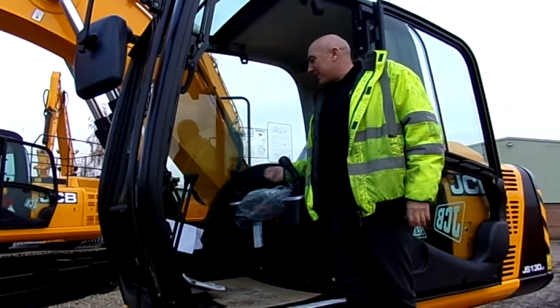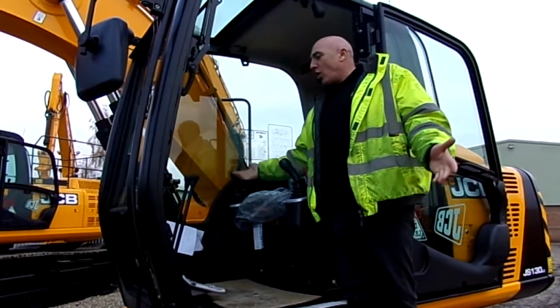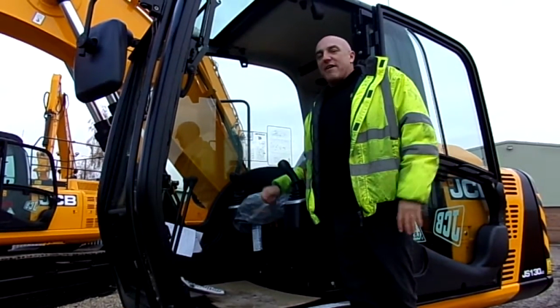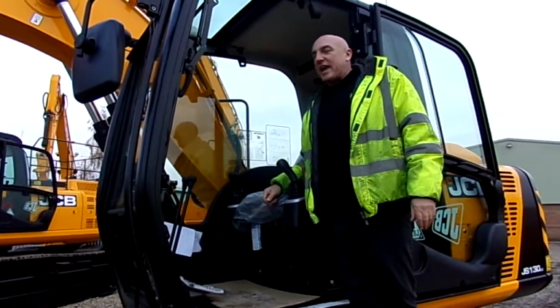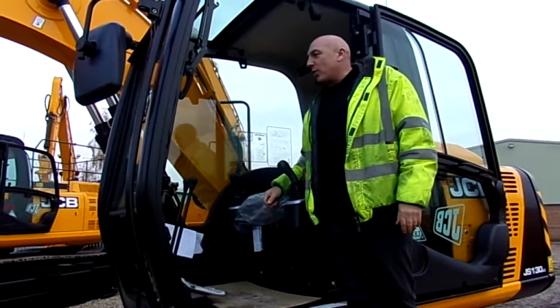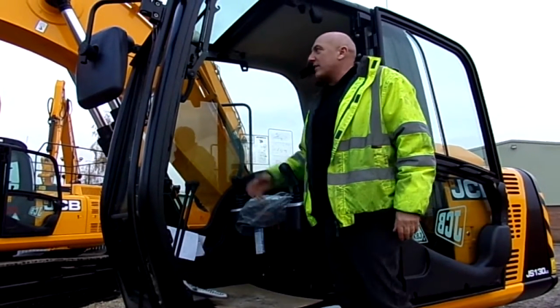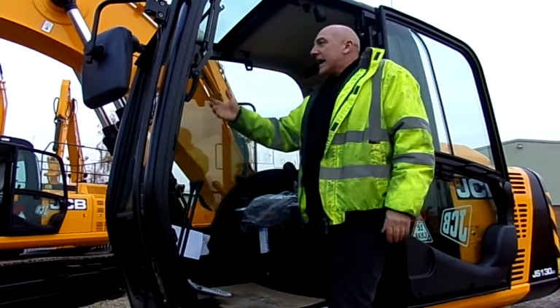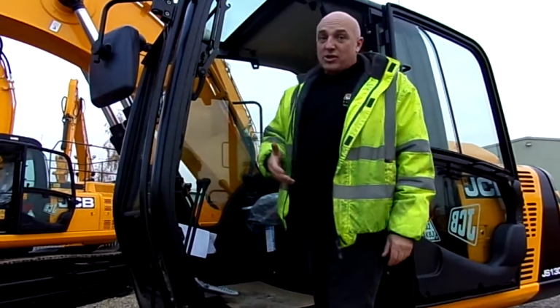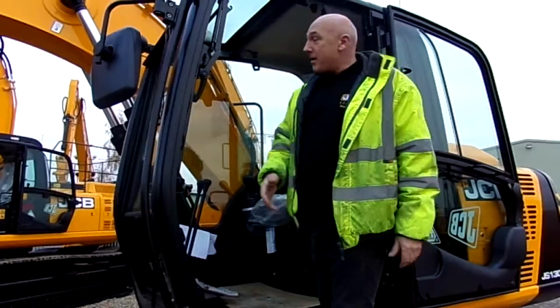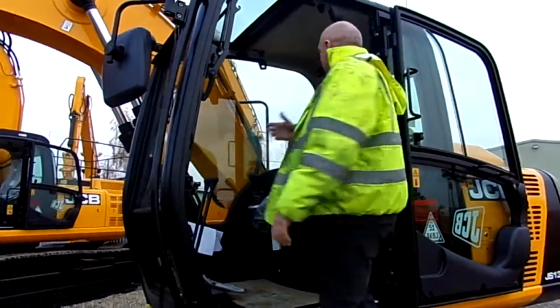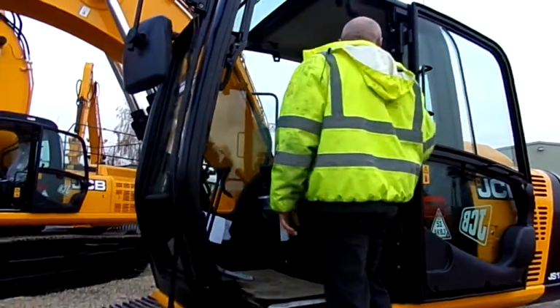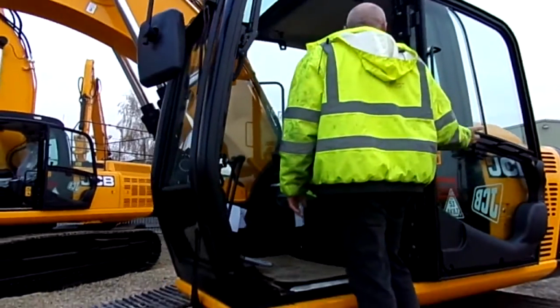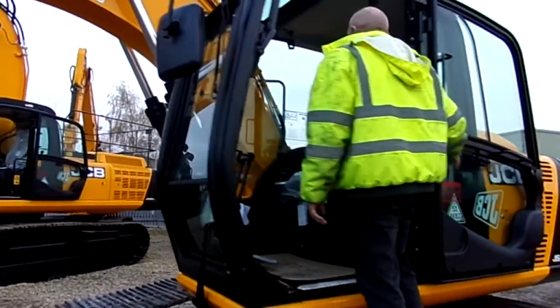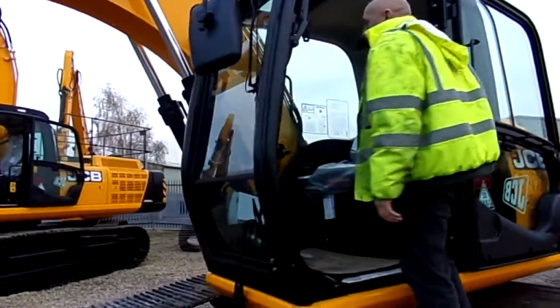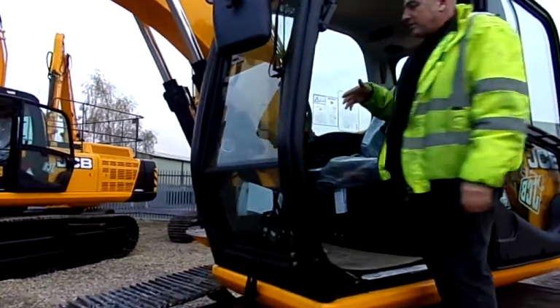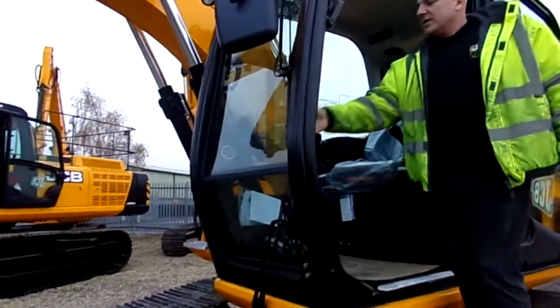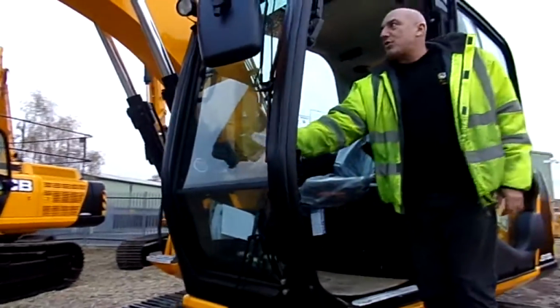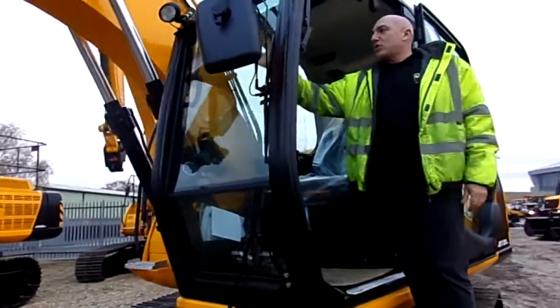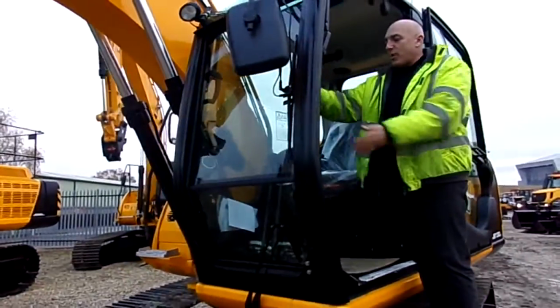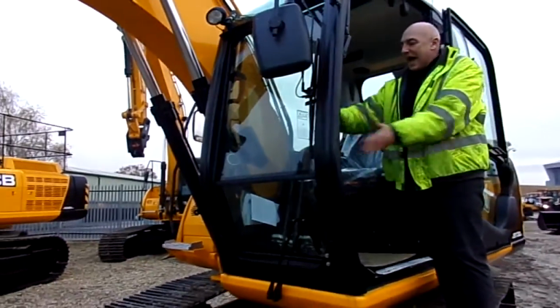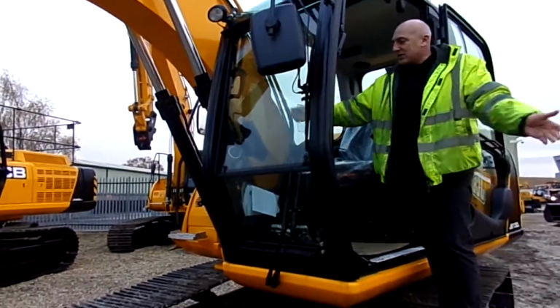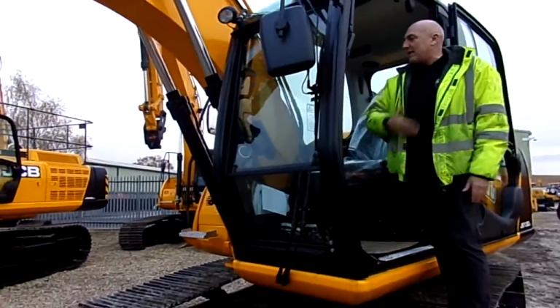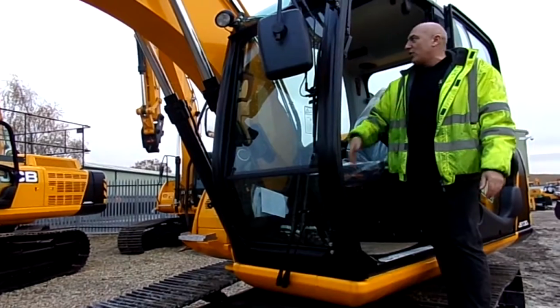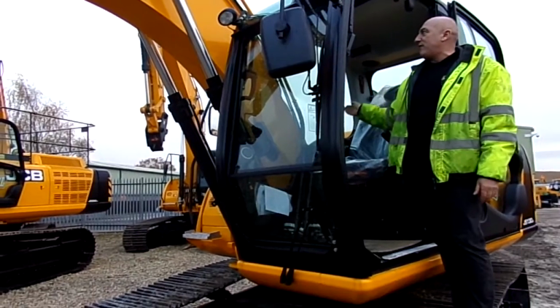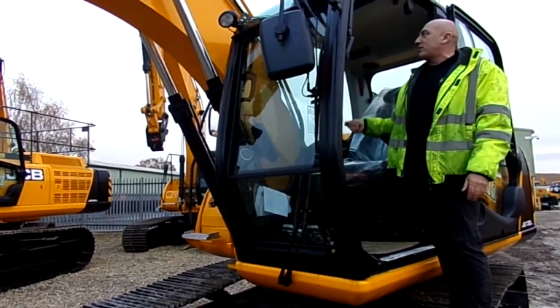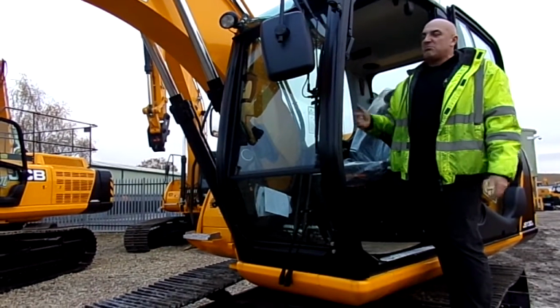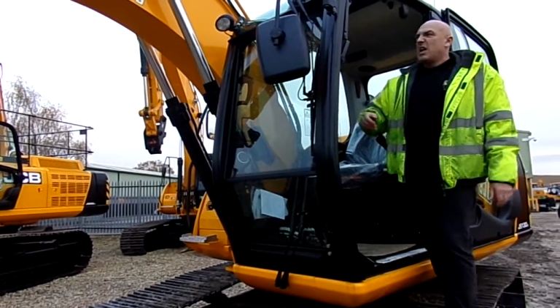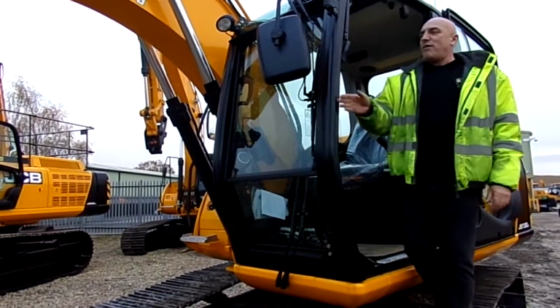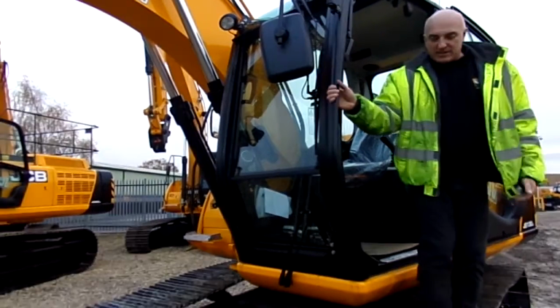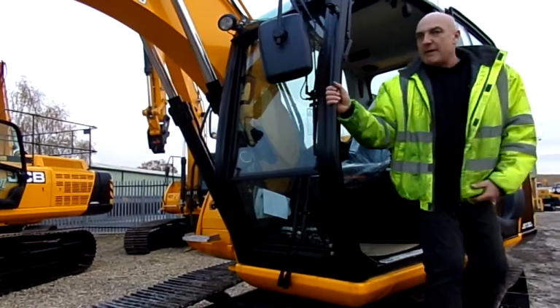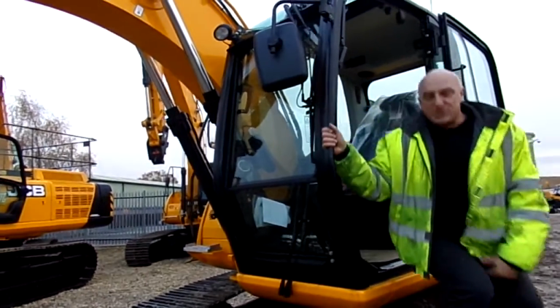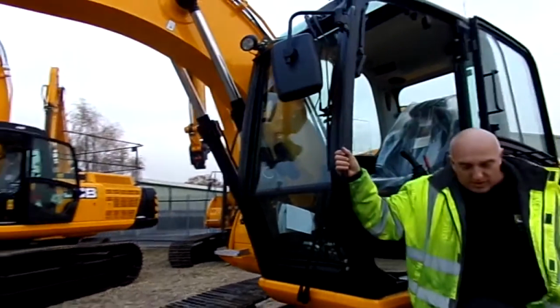All set for a day's work. In the summer, the cab opens wide — screens come up and out of the way, good air flow through. Perfect. A pleasure to work in.